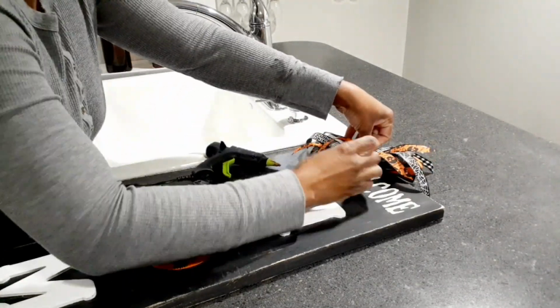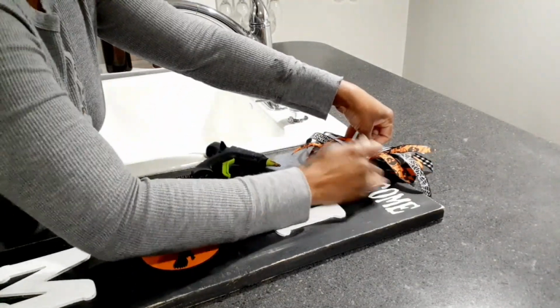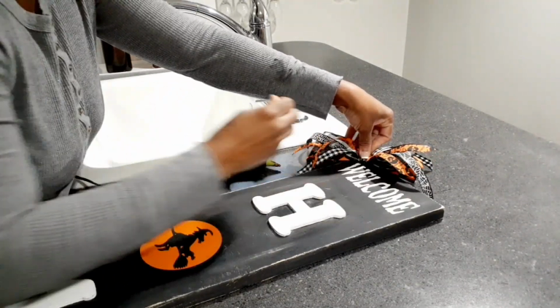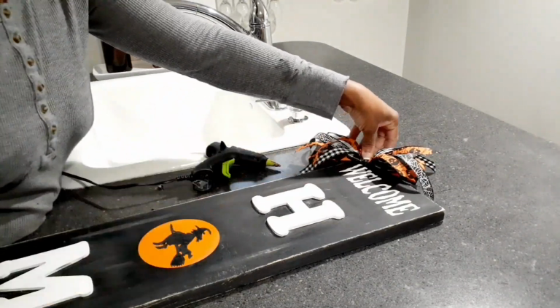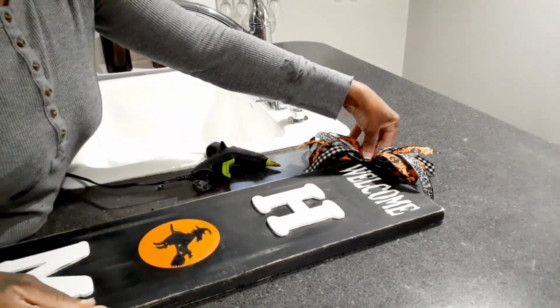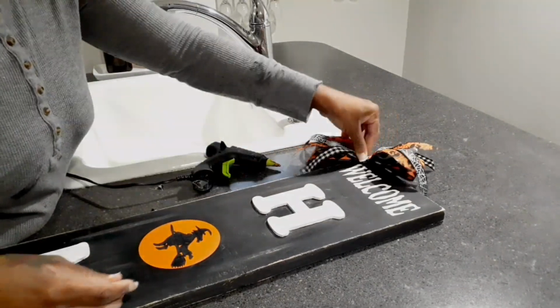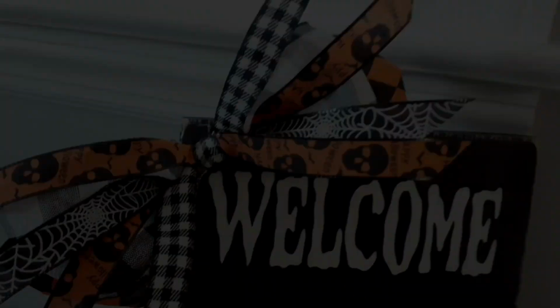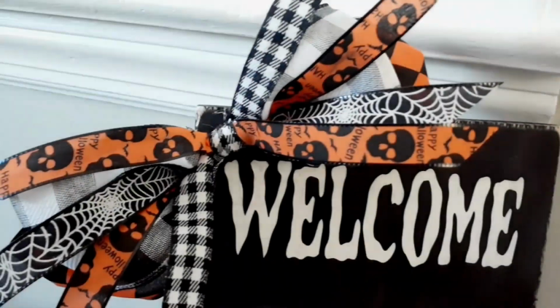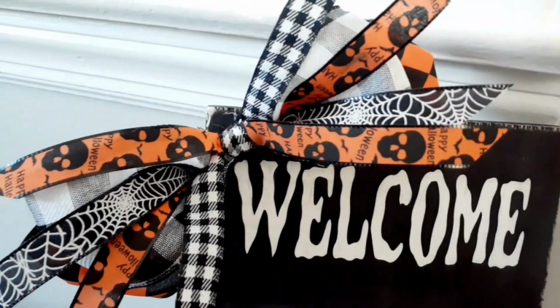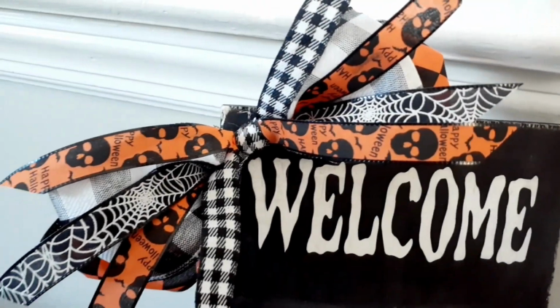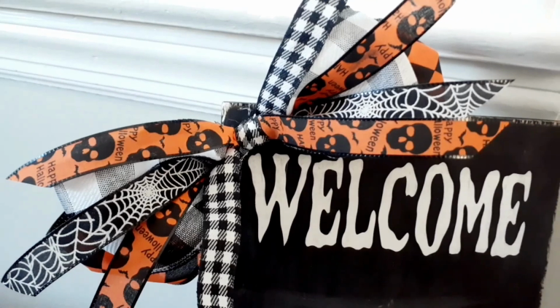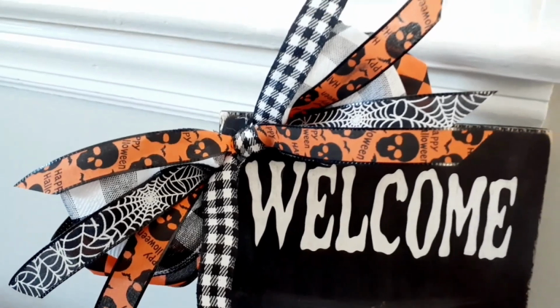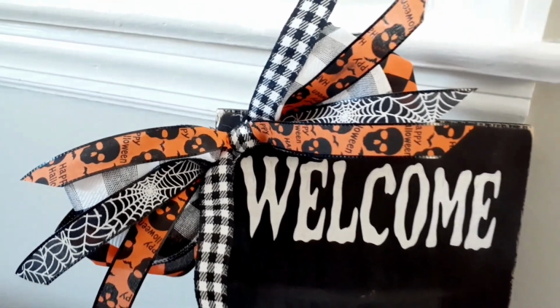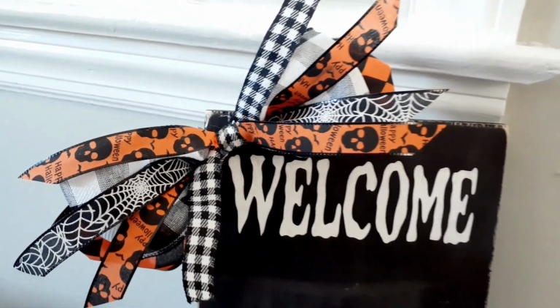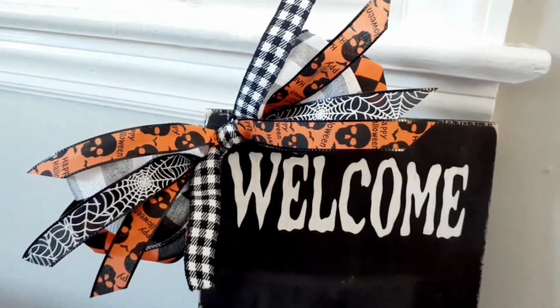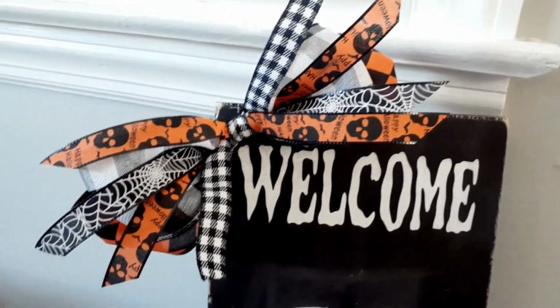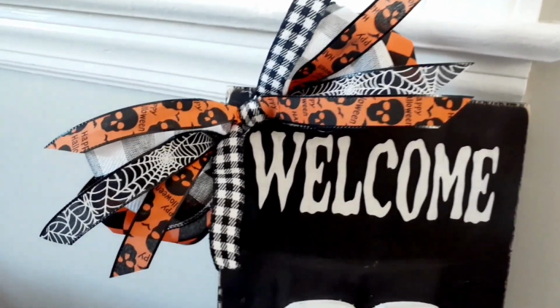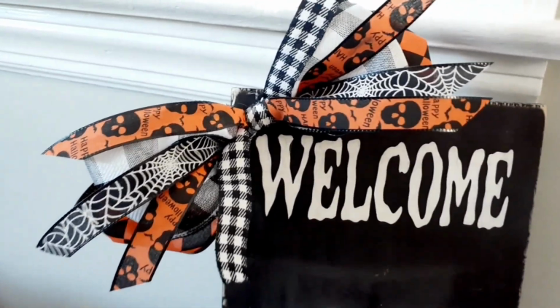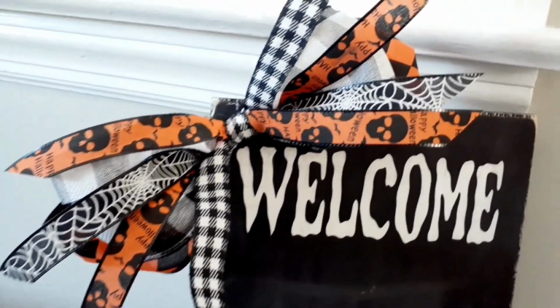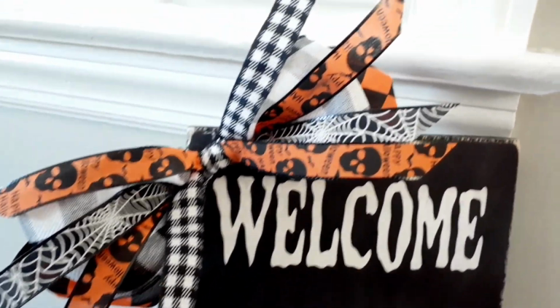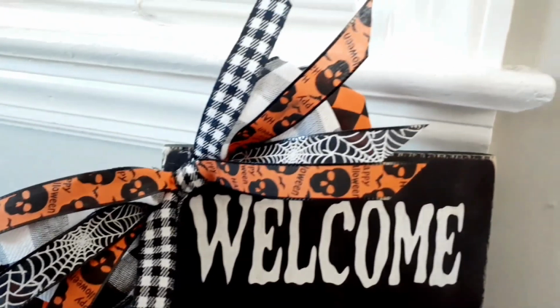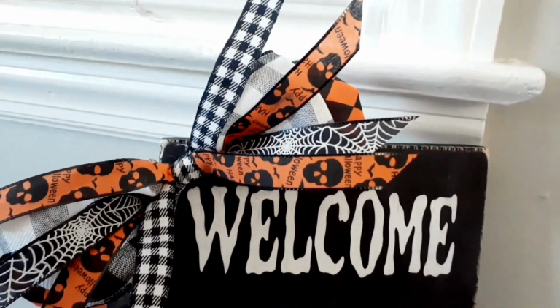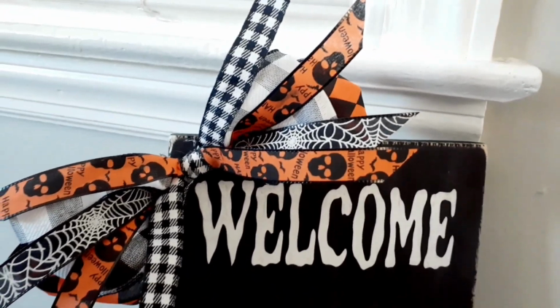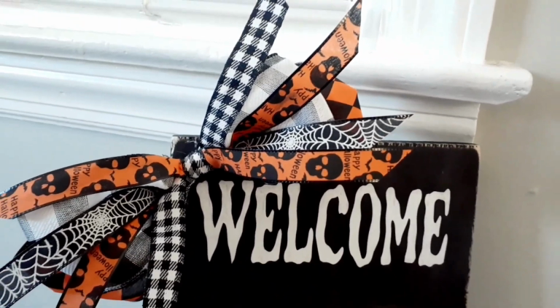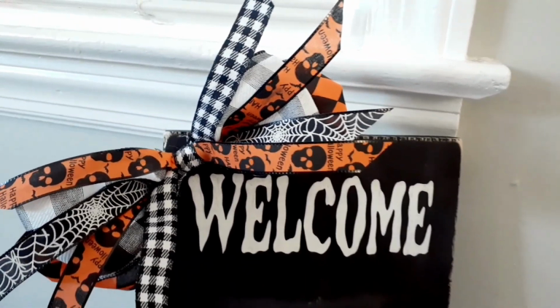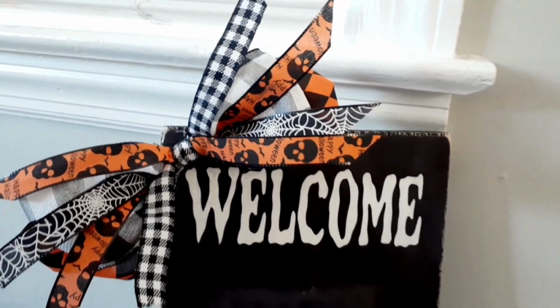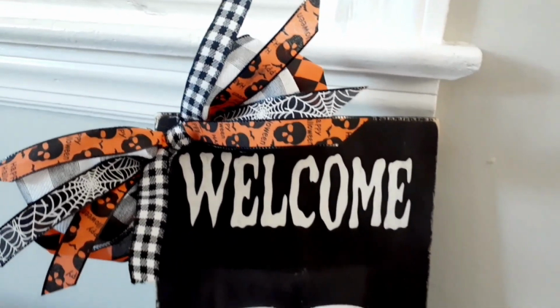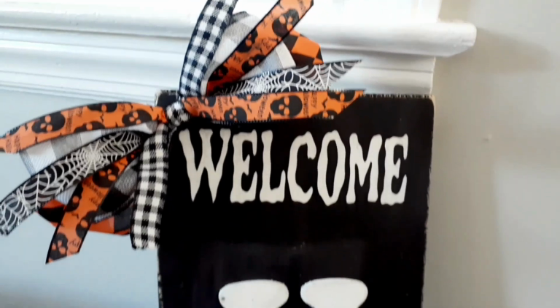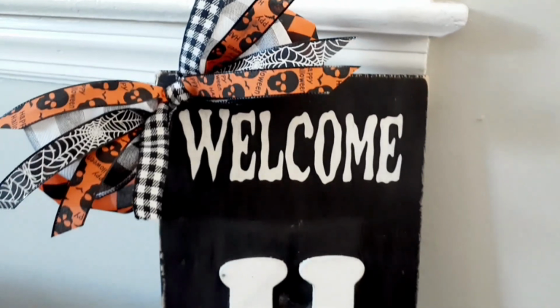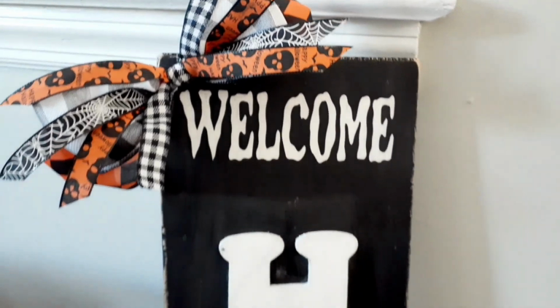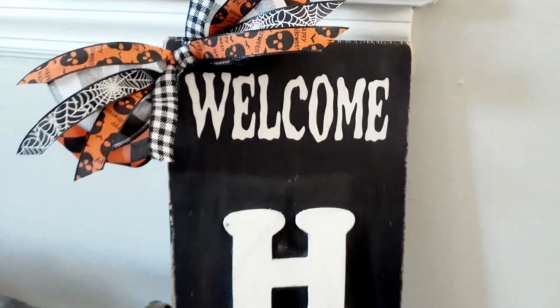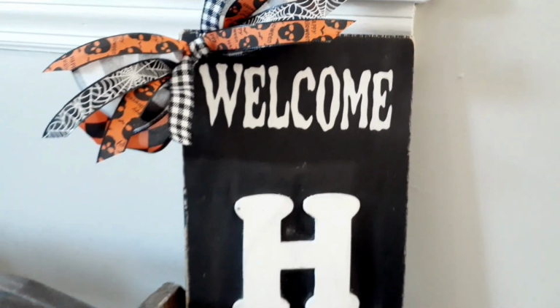Let me know down below how you like this bow. It's really cute — a simple bow that can be remade if you decide to make this sign.